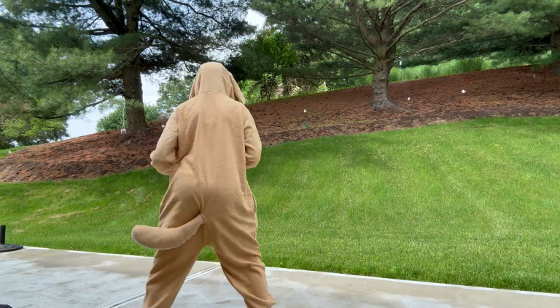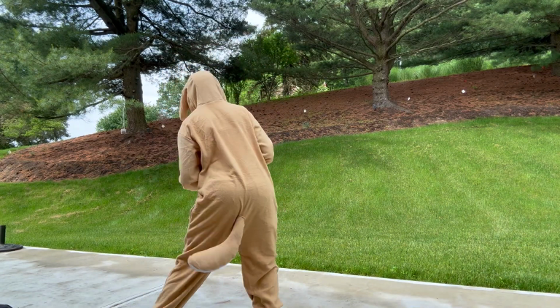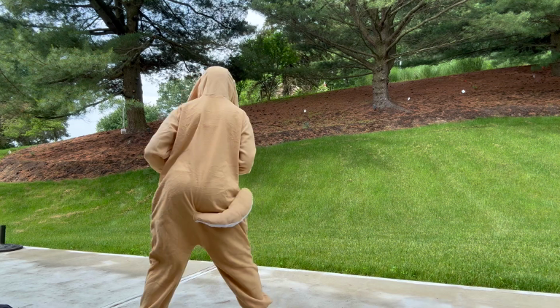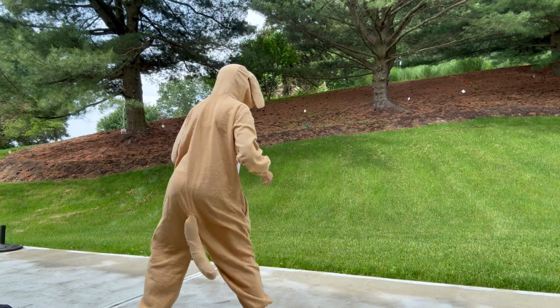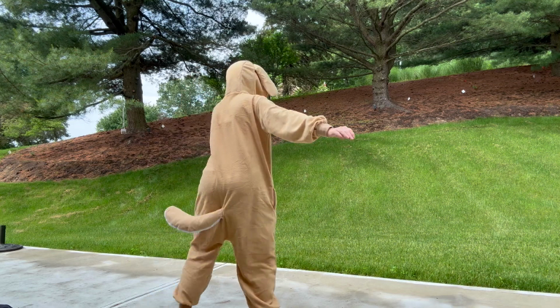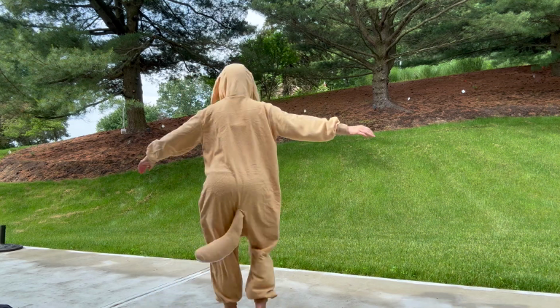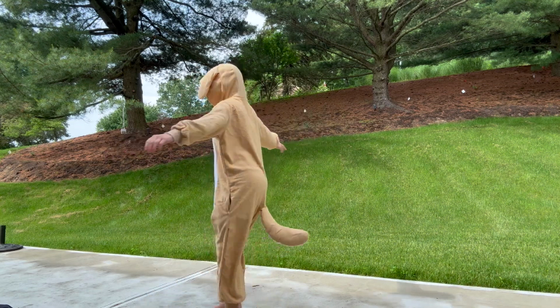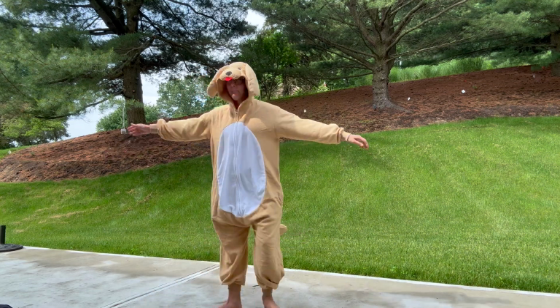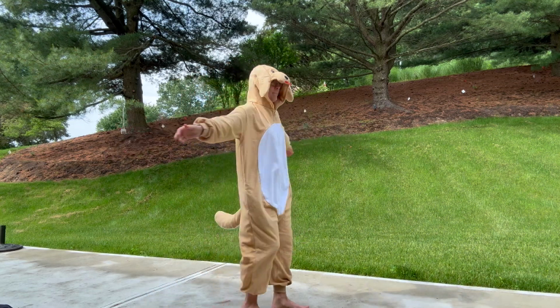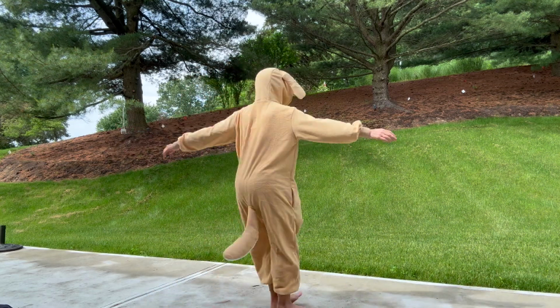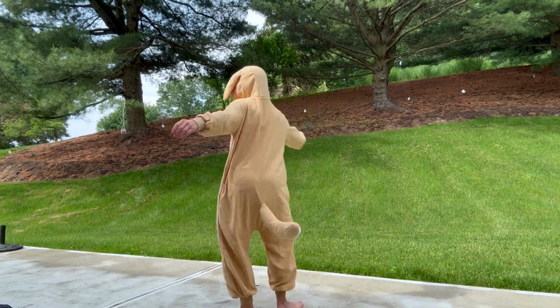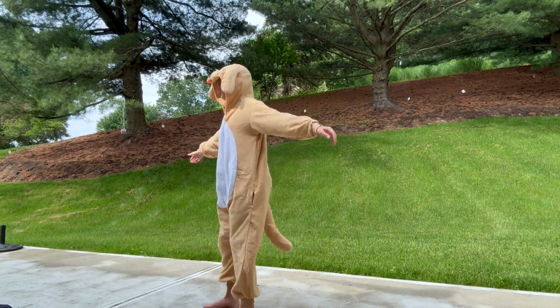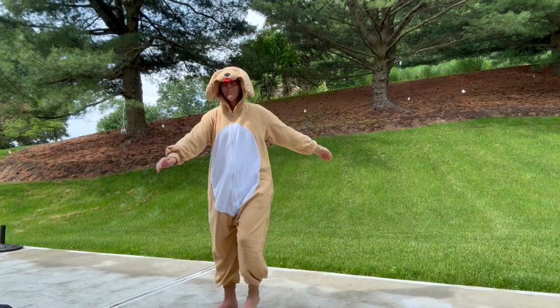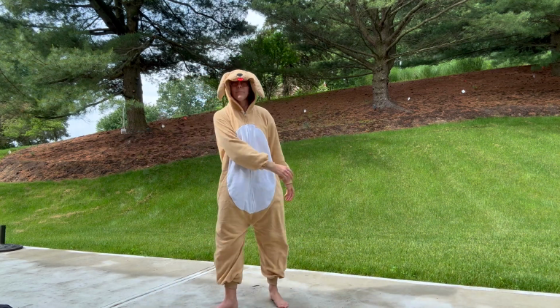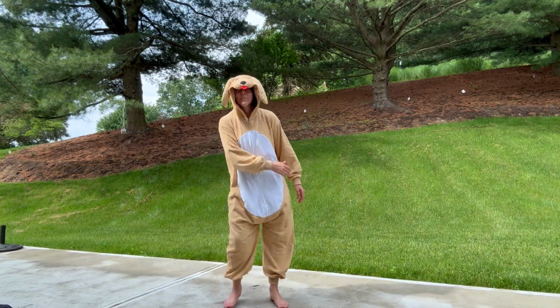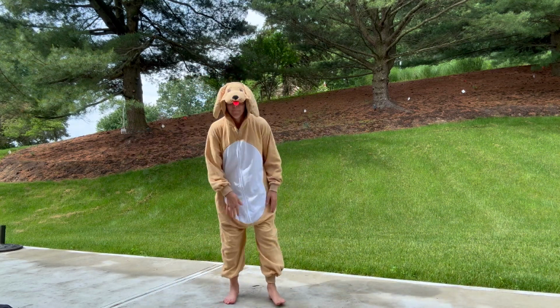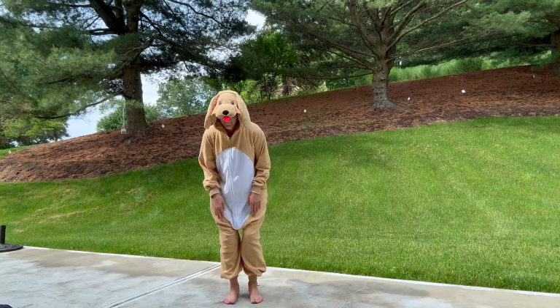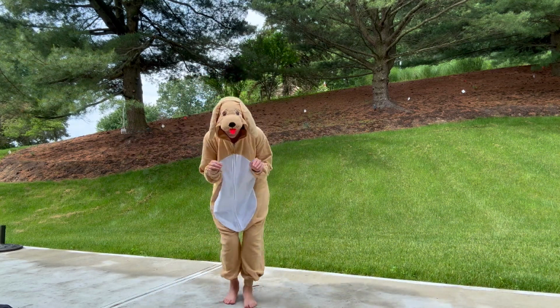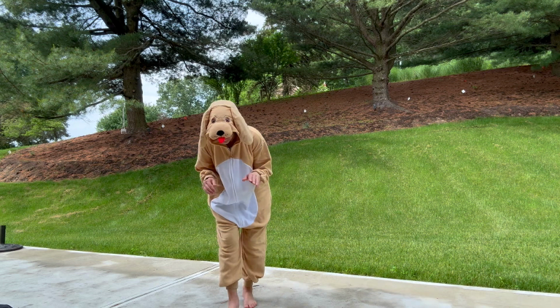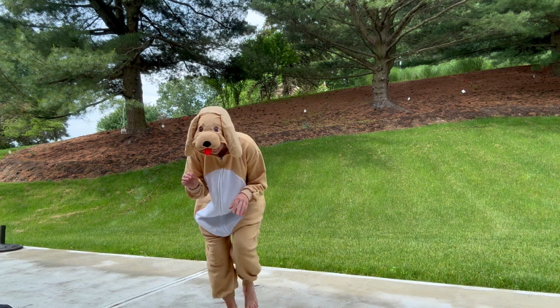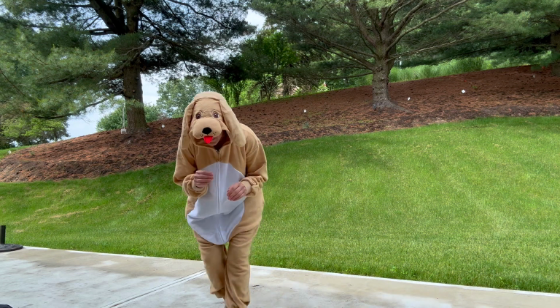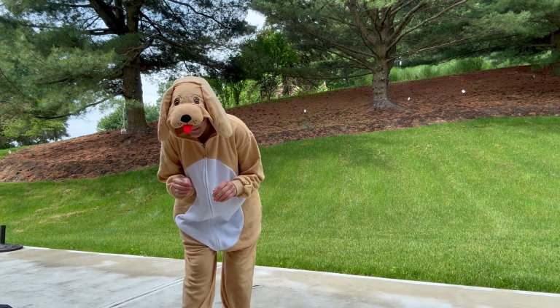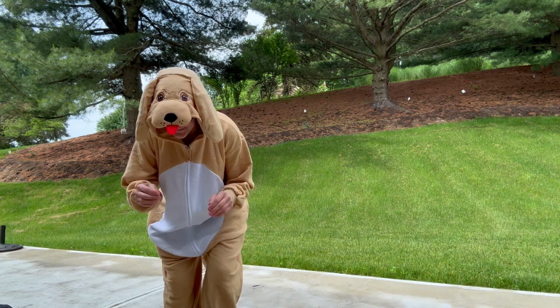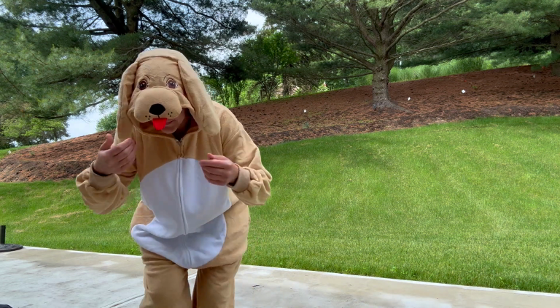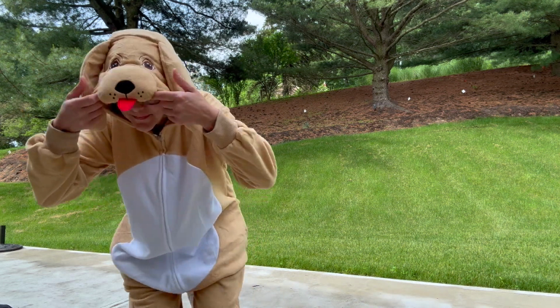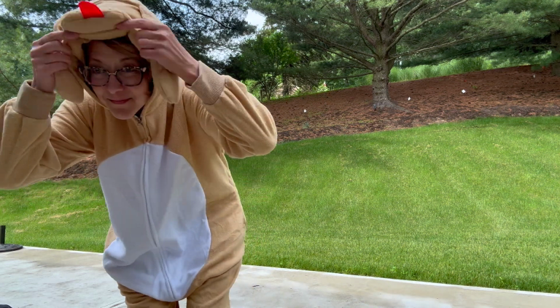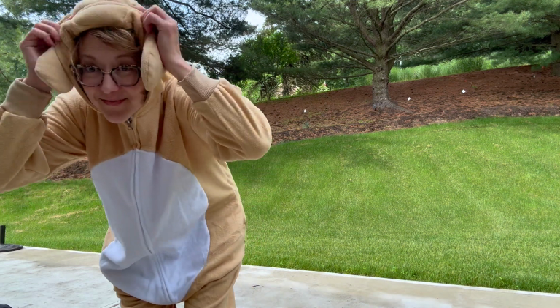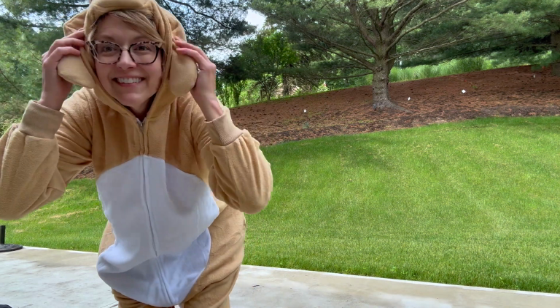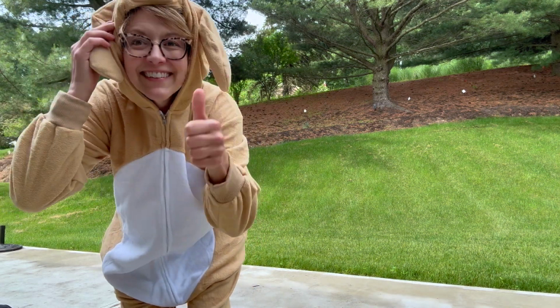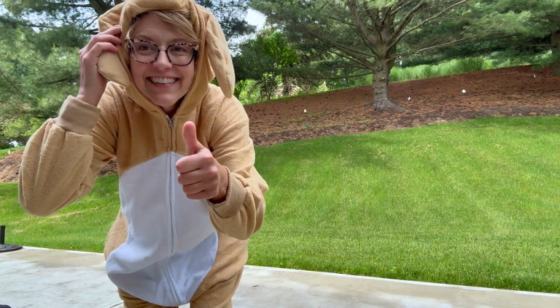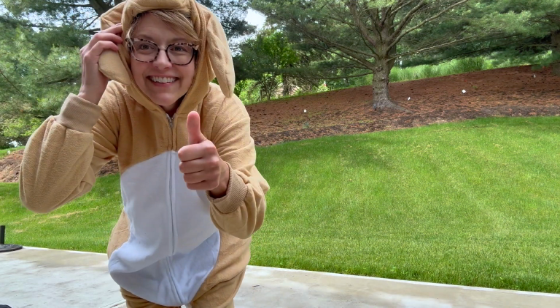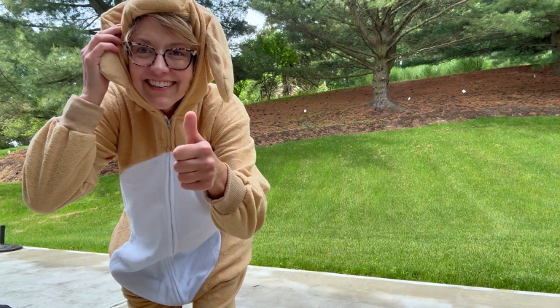Look how cute the back of this is — the front, the hood, all the things. Love it! Definitely check it out — we highly recommend it.